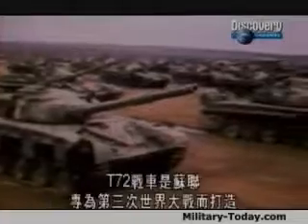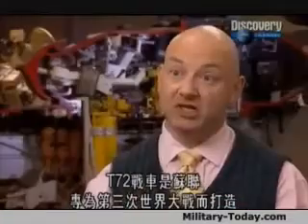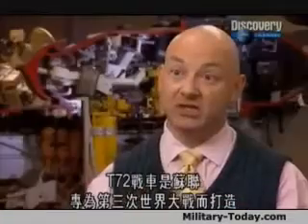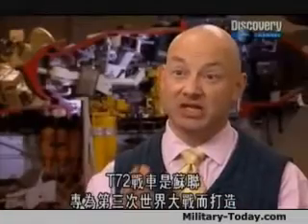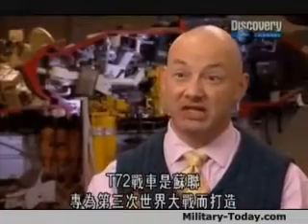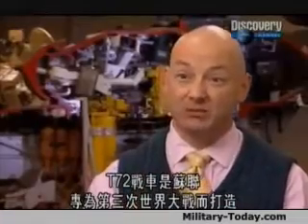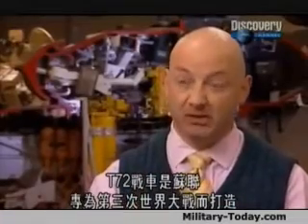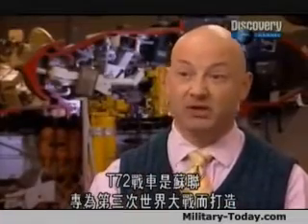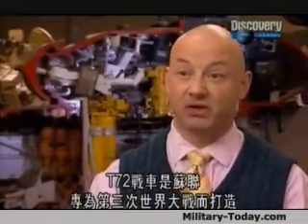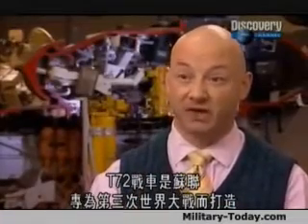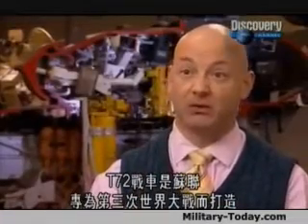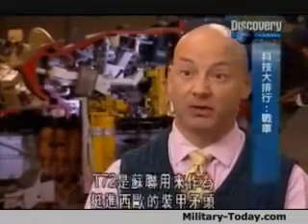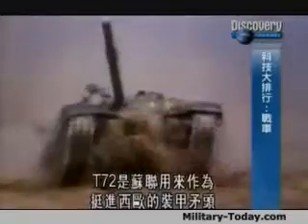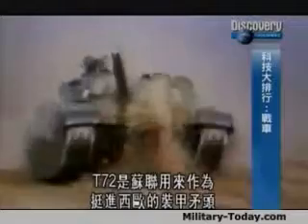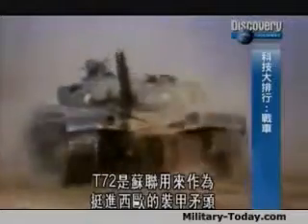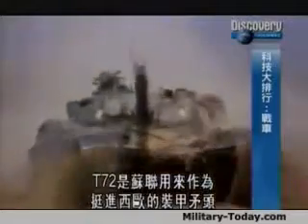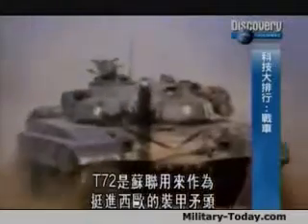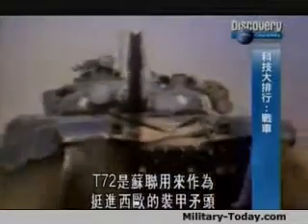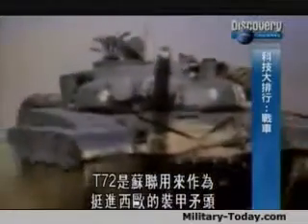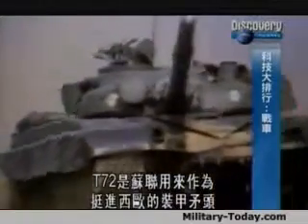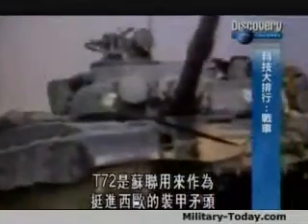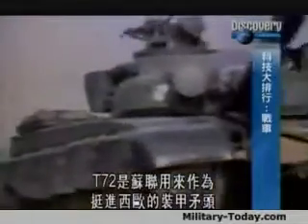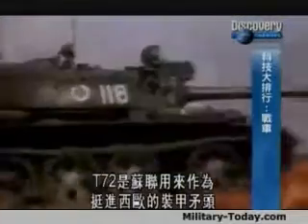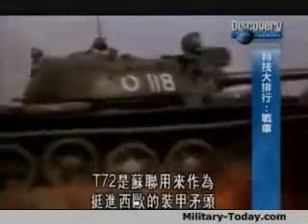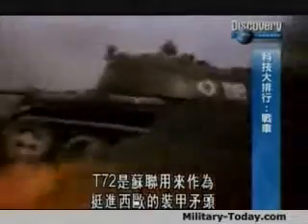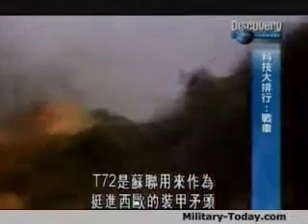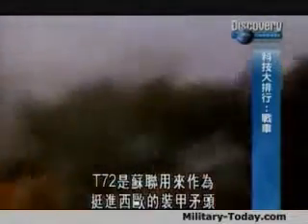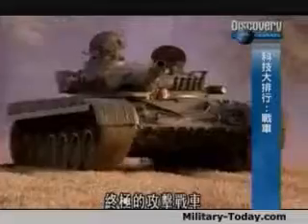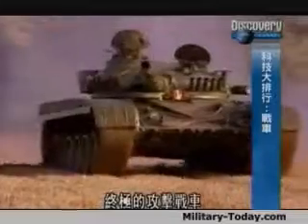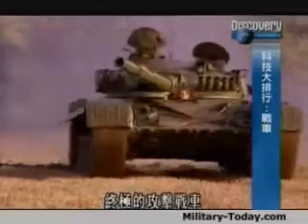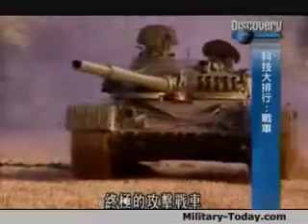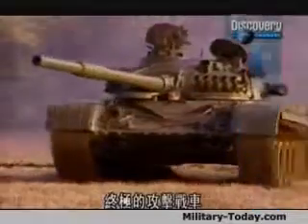The T-72 is a tank that was built by the Soviets to fight World War III. The T-72 was designed to form the spearhead of a Soviet push into Western Europe. The ultimate attack tank.